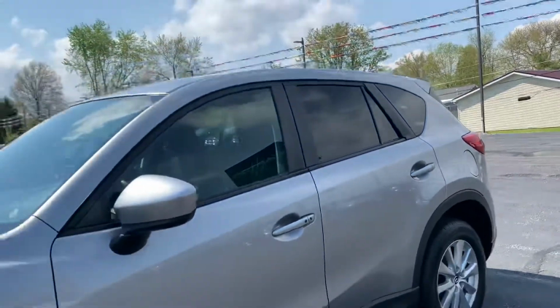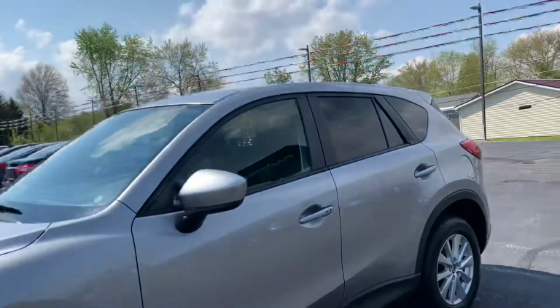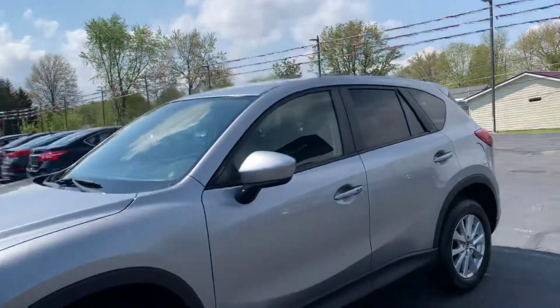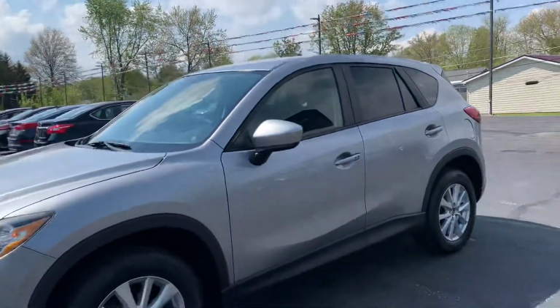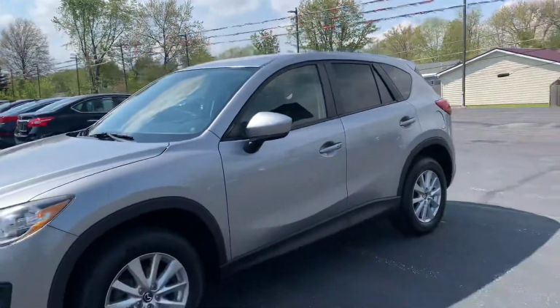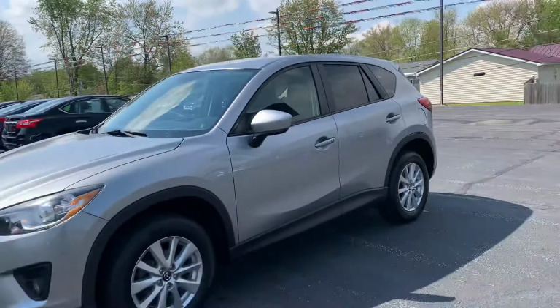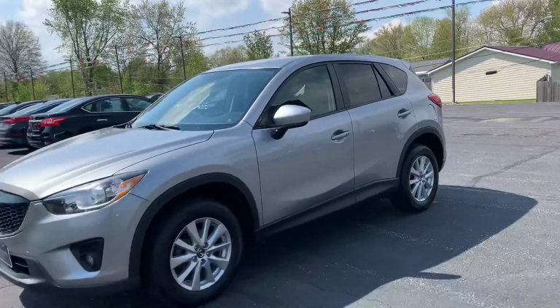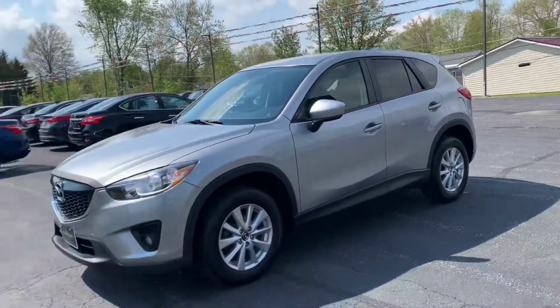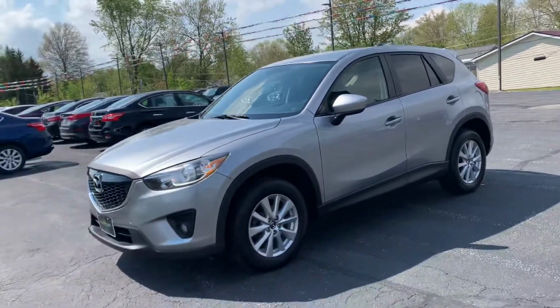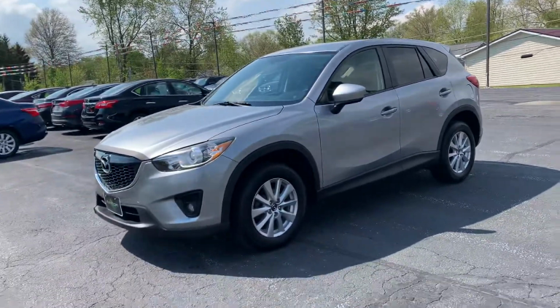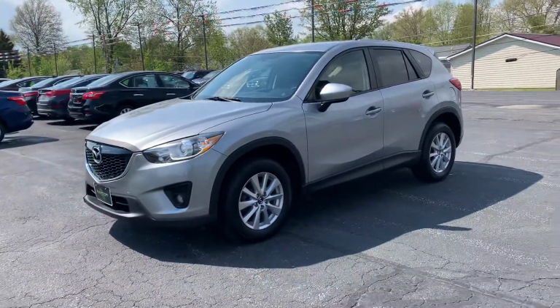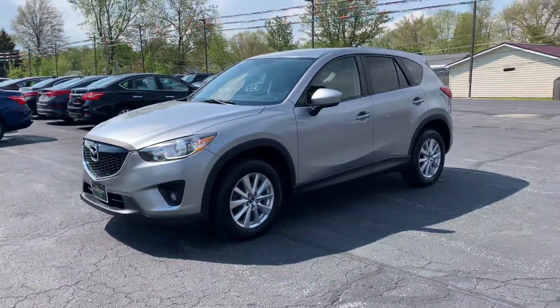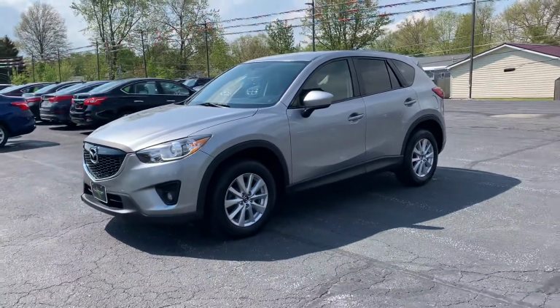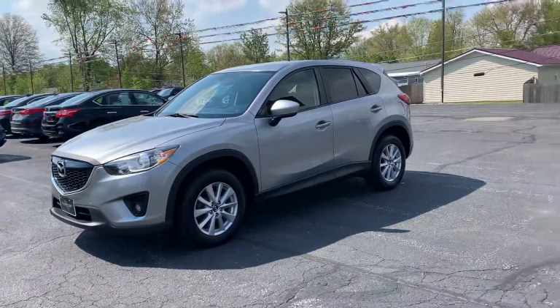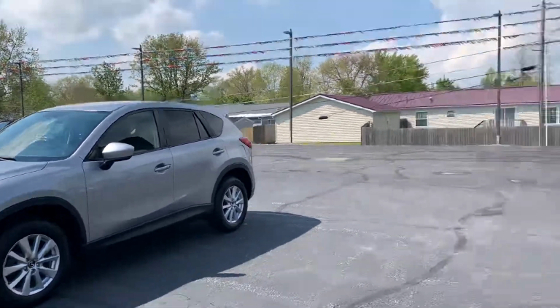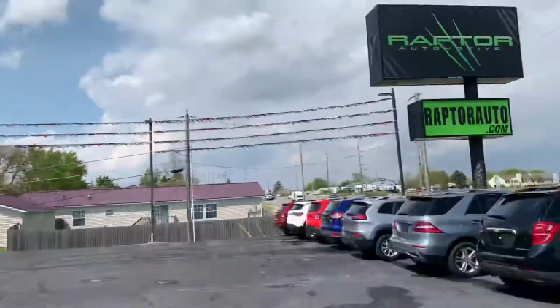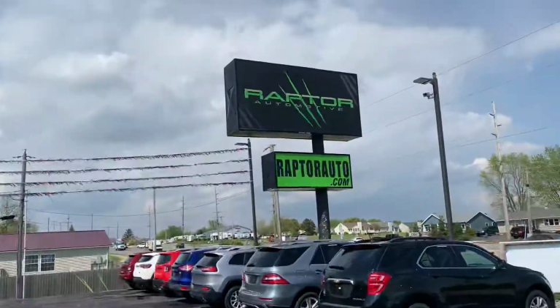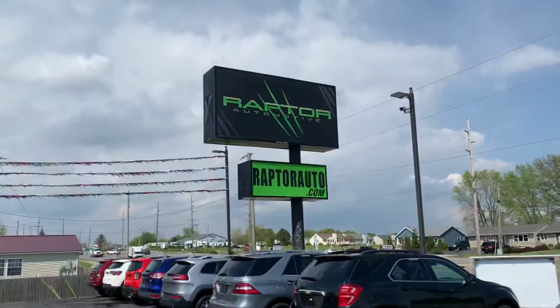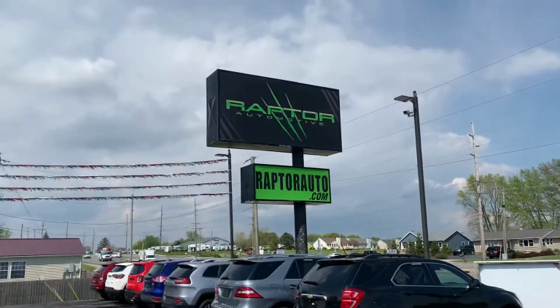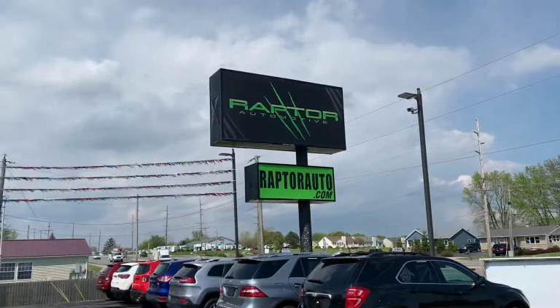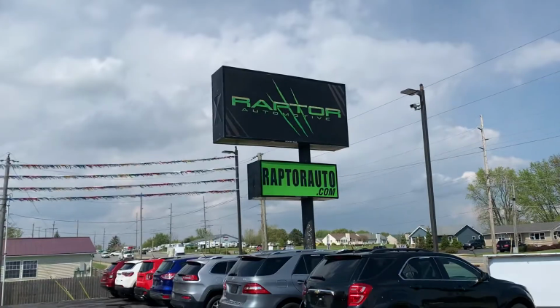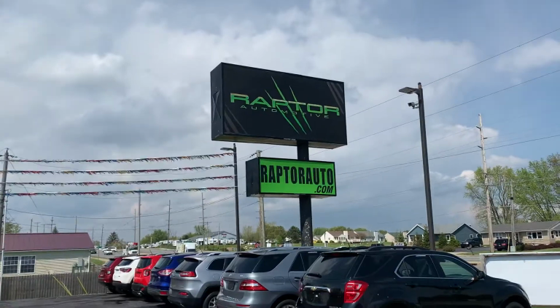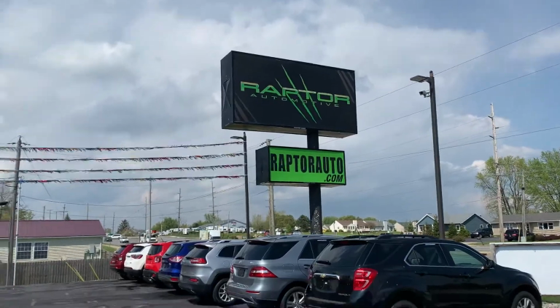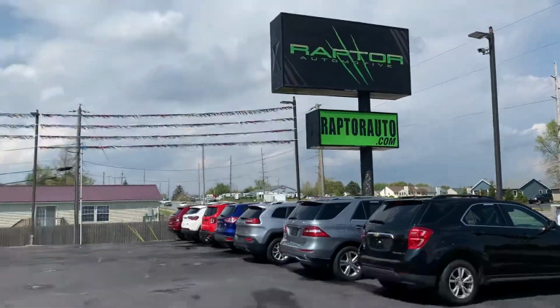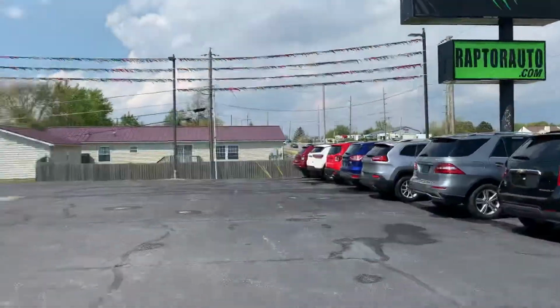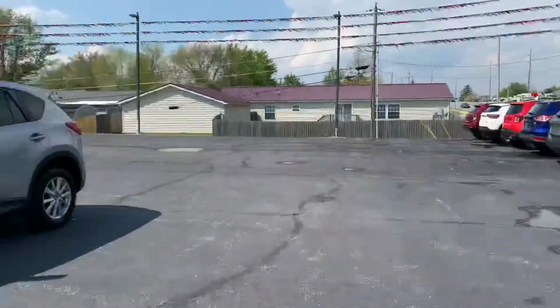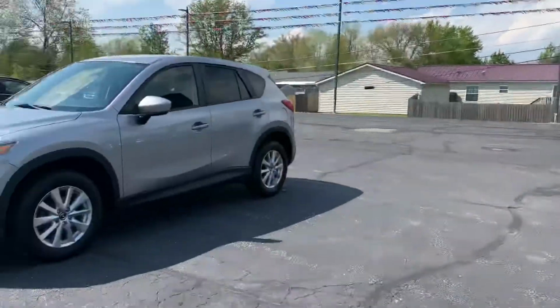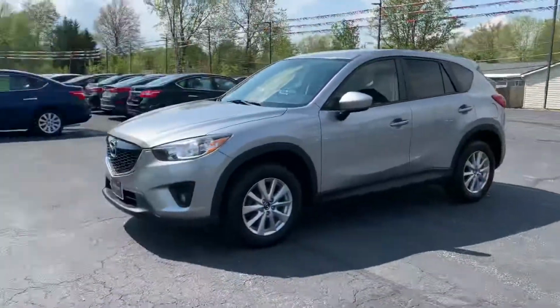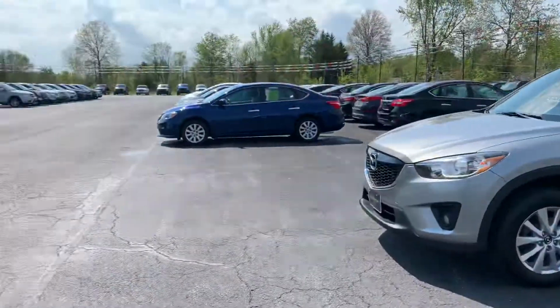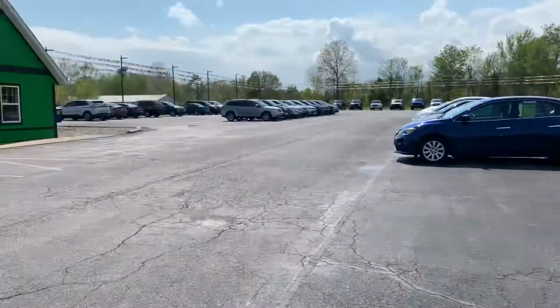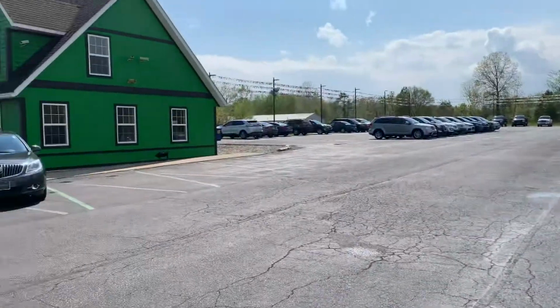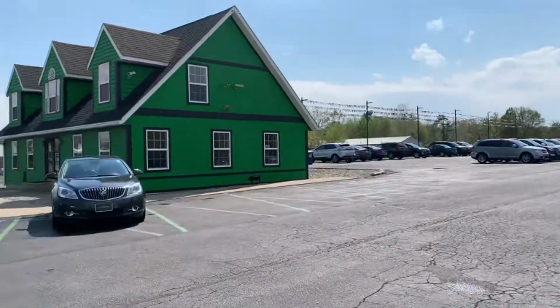Super nice — come check it out, see it for yourself. 2015 Mazda CX-5 Touring. Any other questions, visit our website RaptorAuto.com, or just come see us in the big green building on Lima Road.